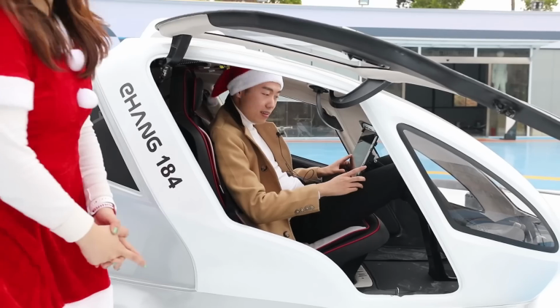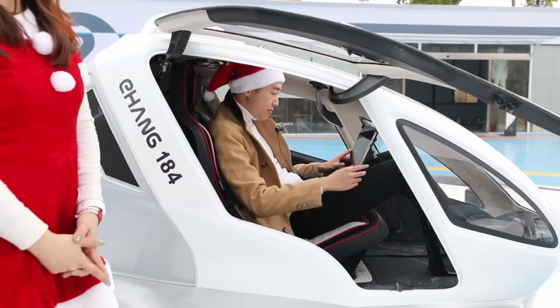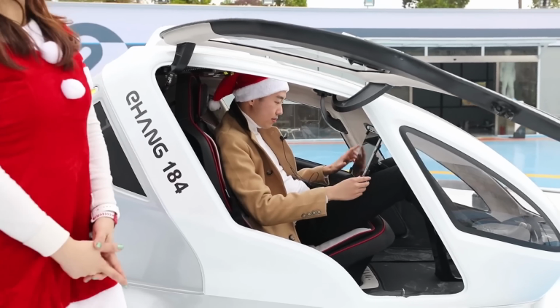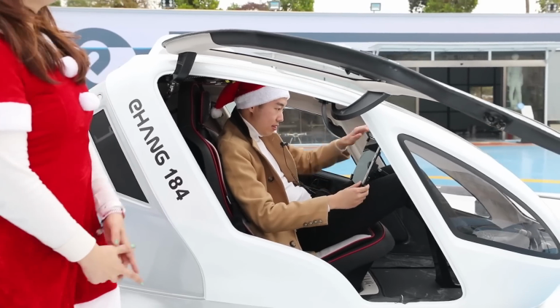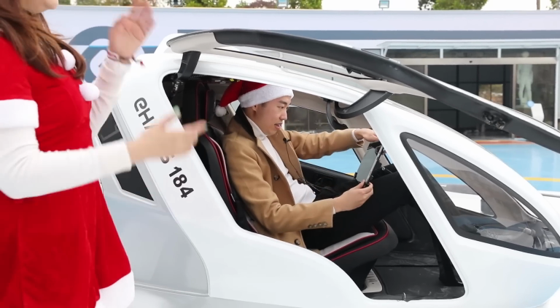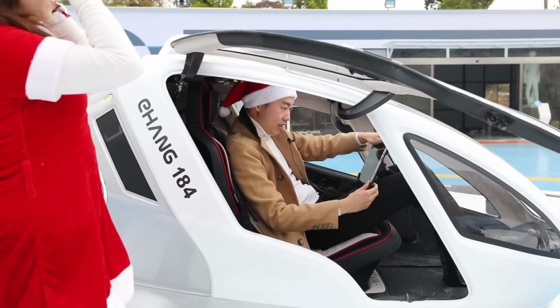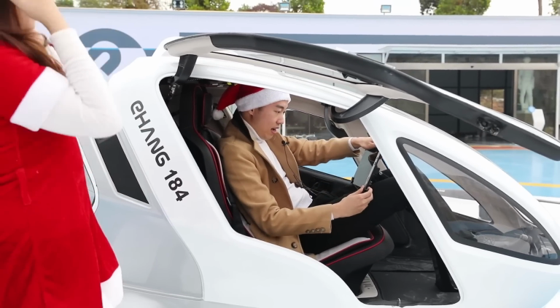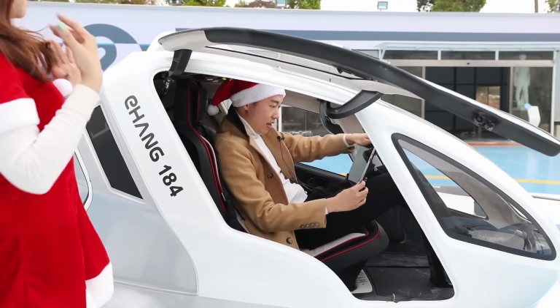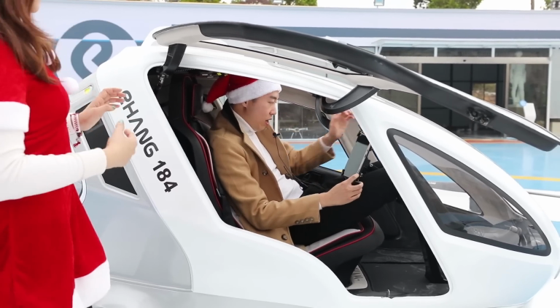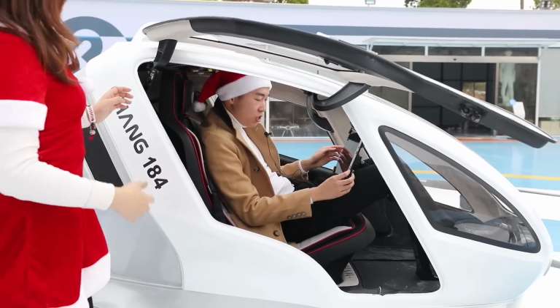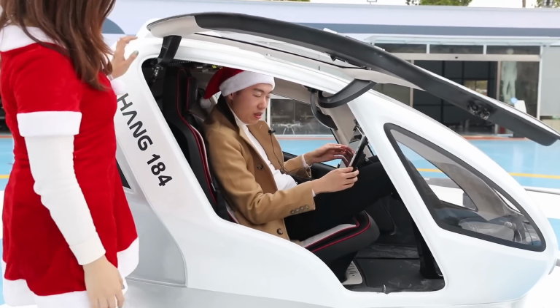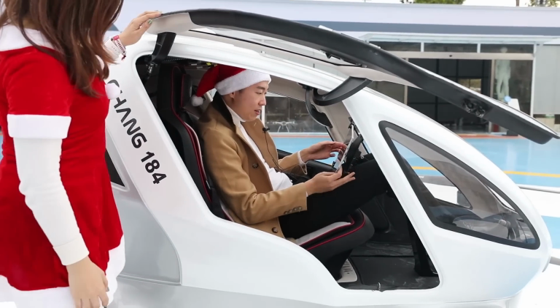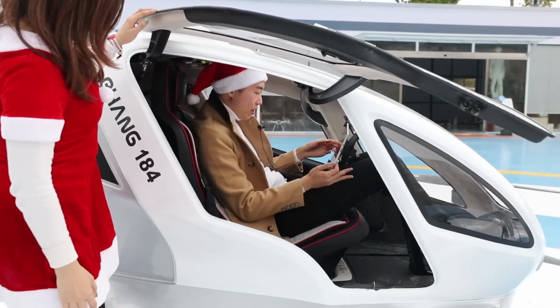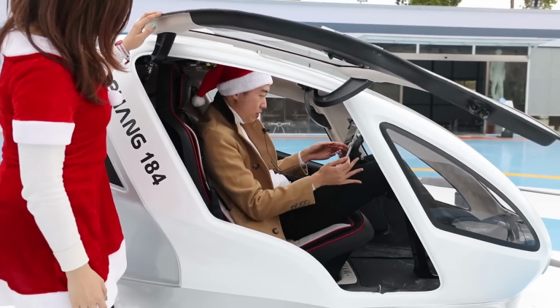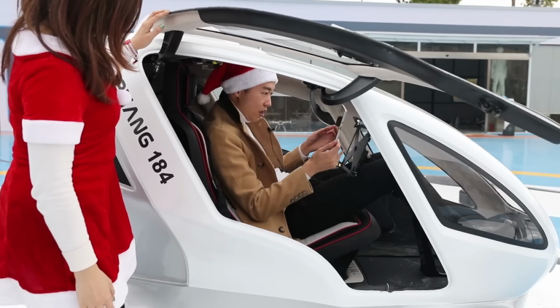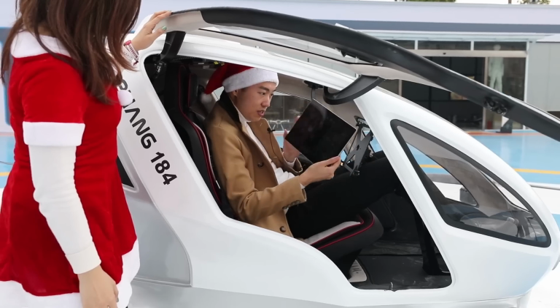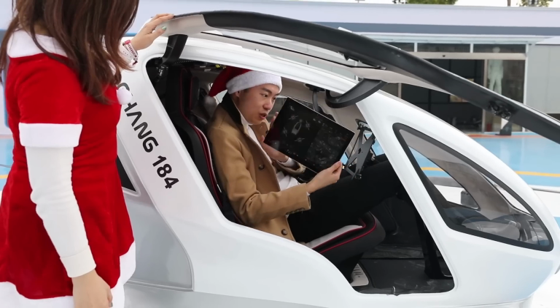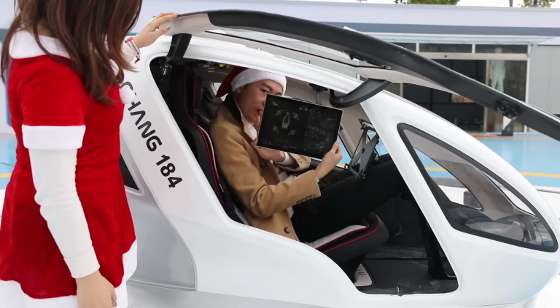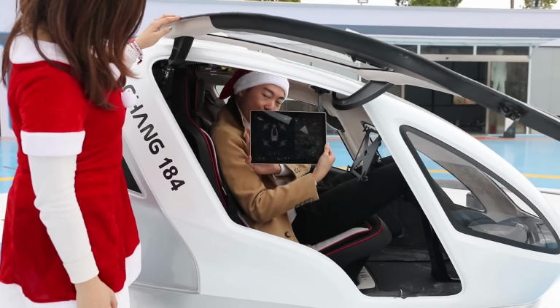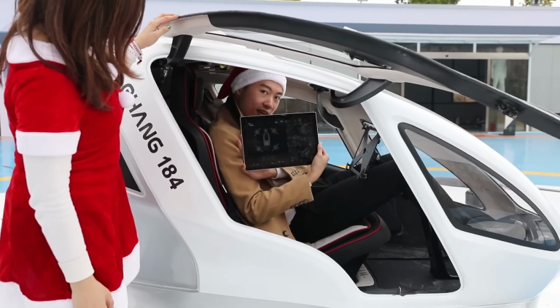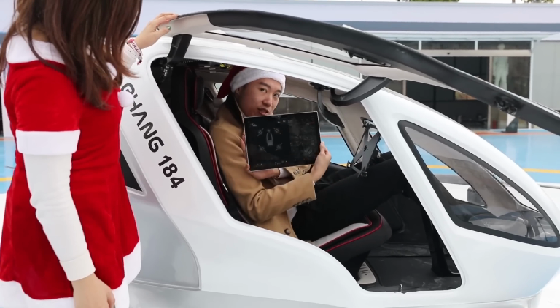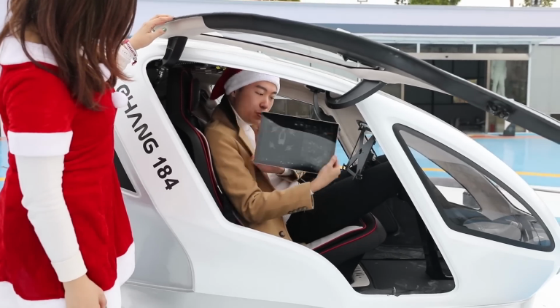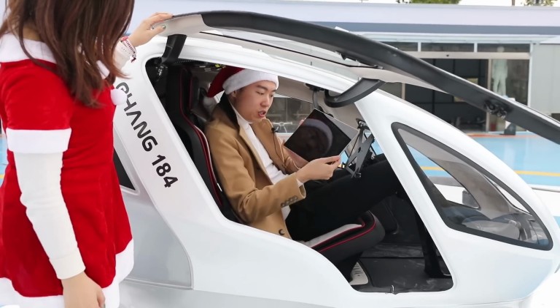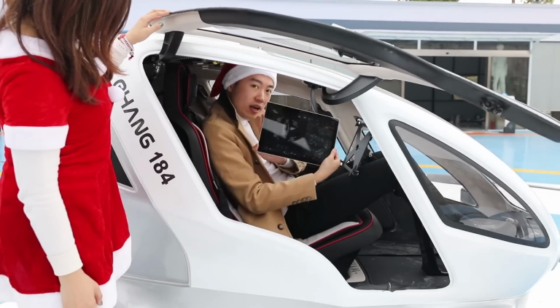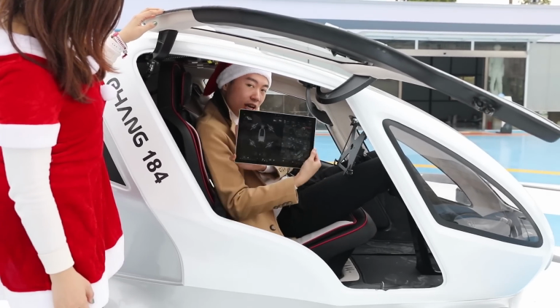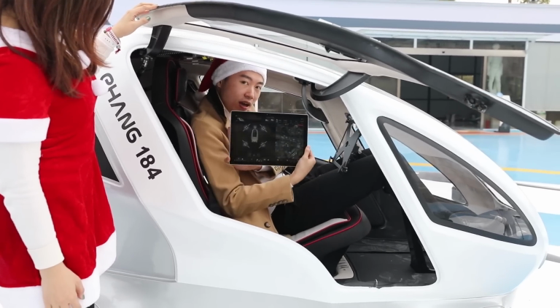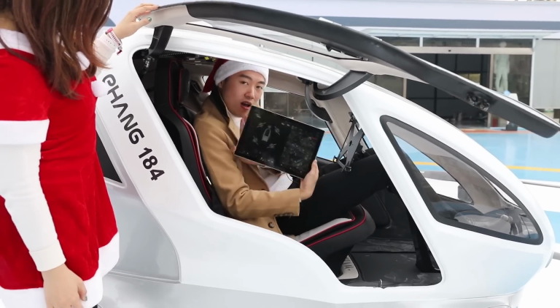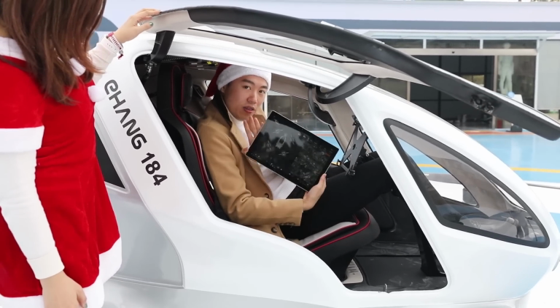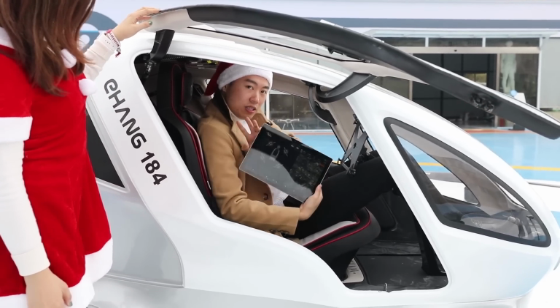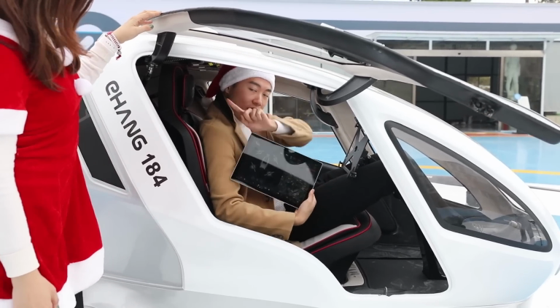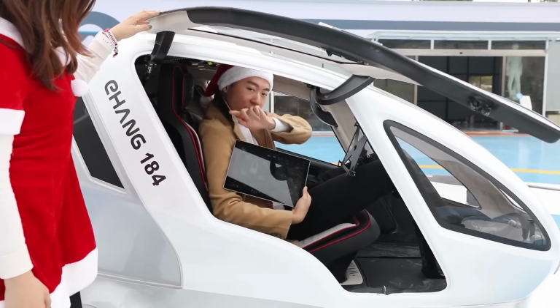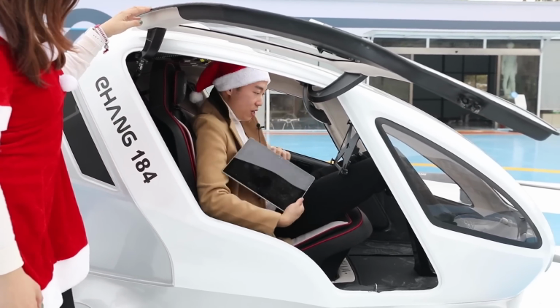I'll just show you what the pad looks like when you take it off. This is the surface pad, and this is pretty much showing the same thing on the big screen in the research center.